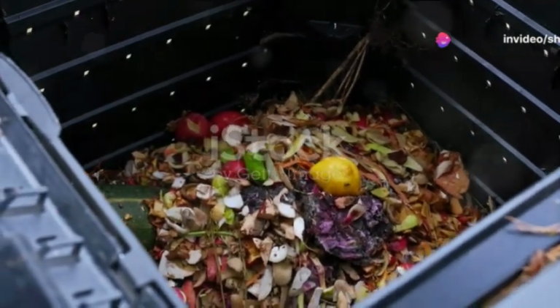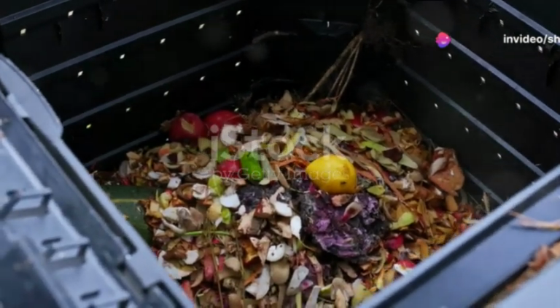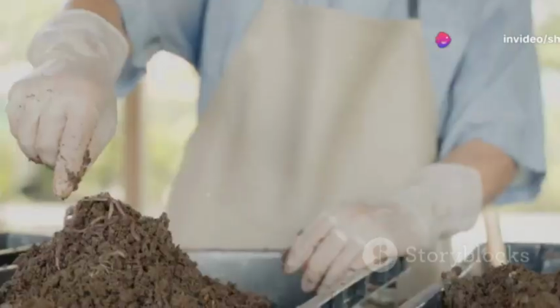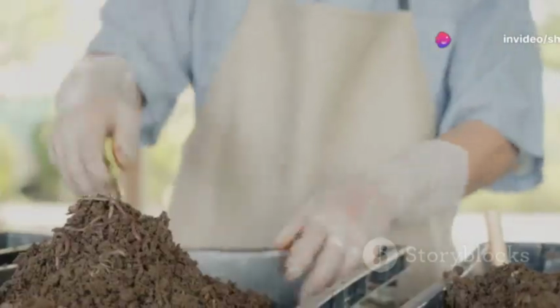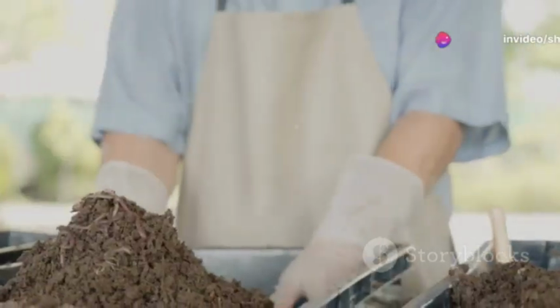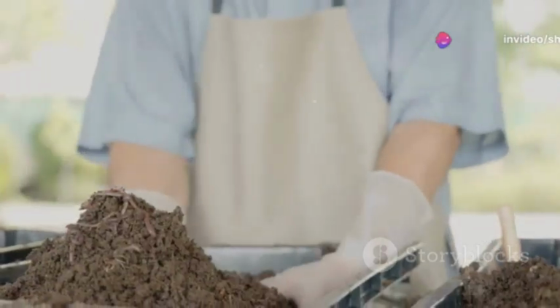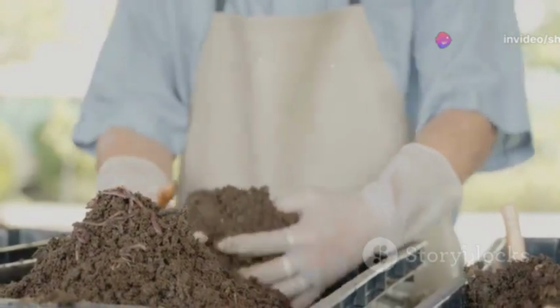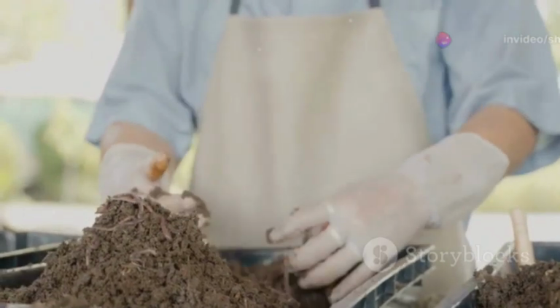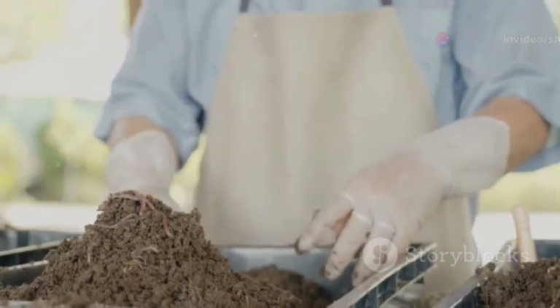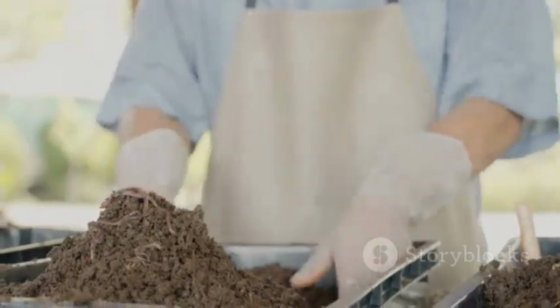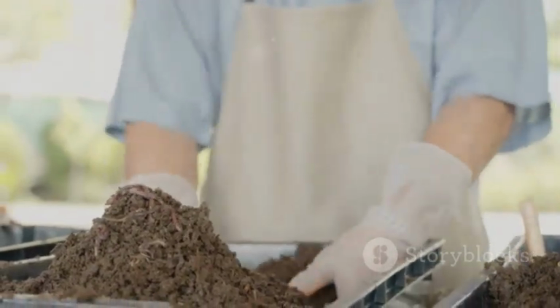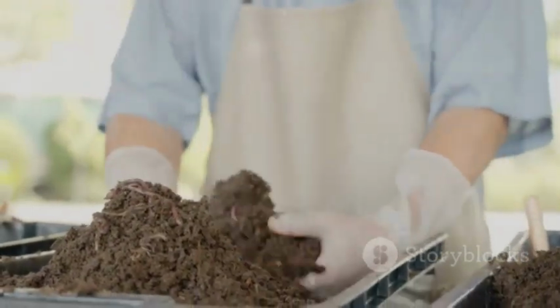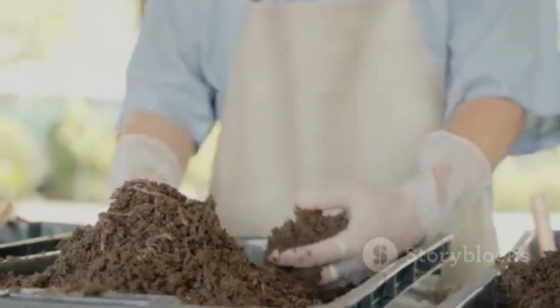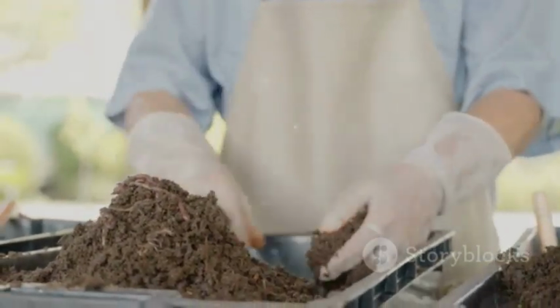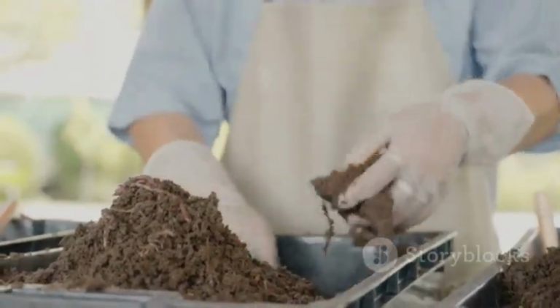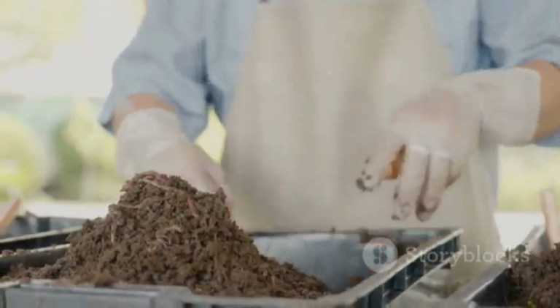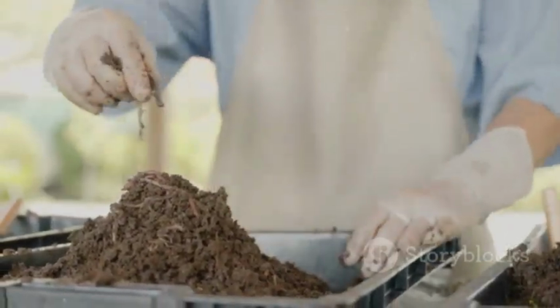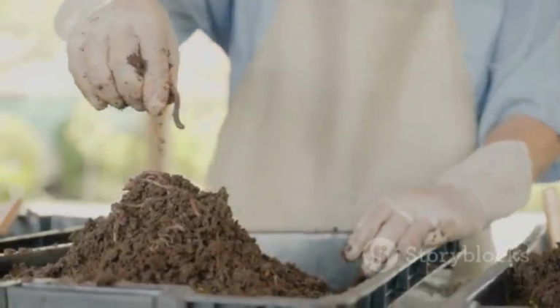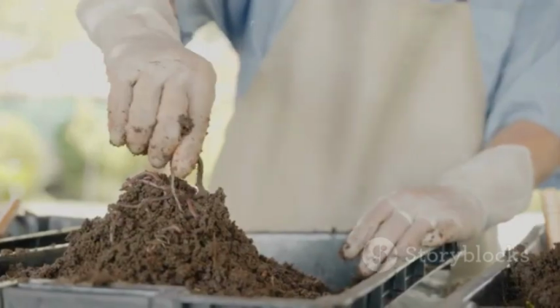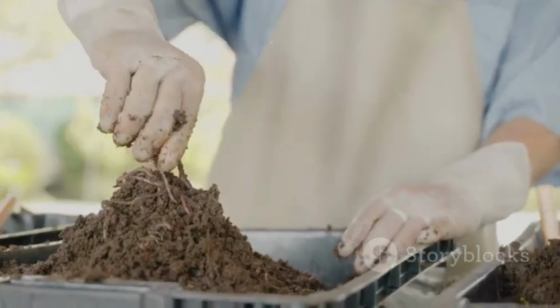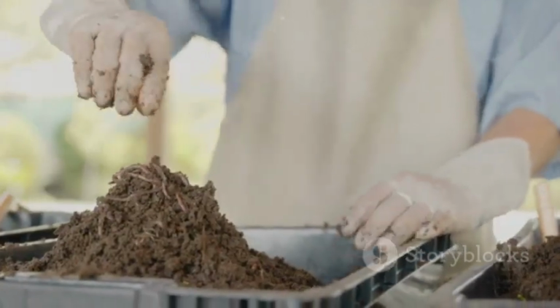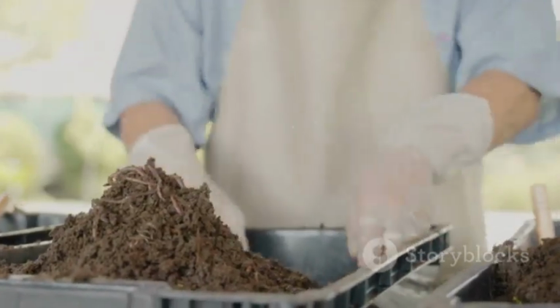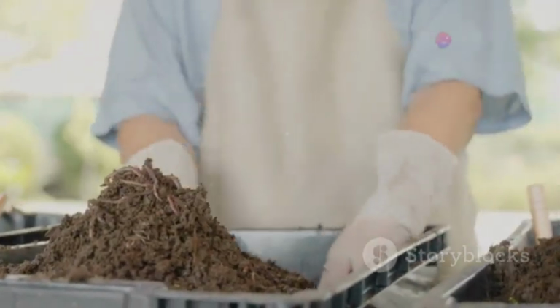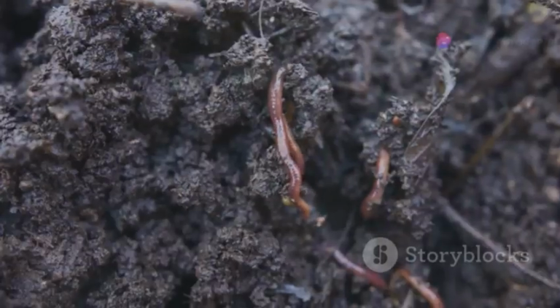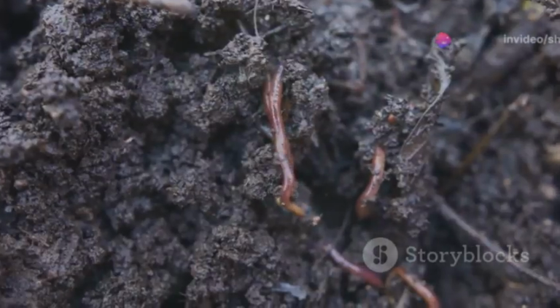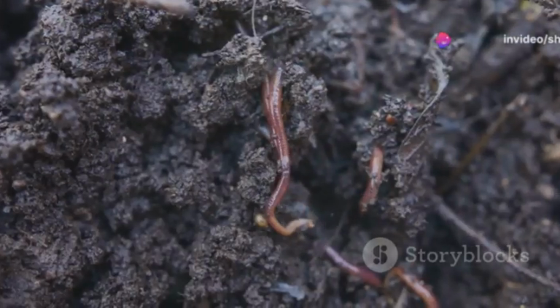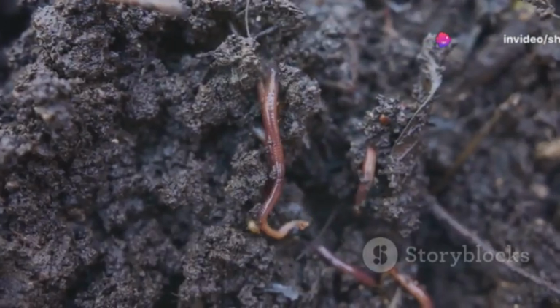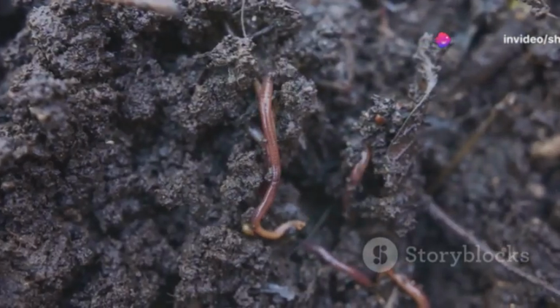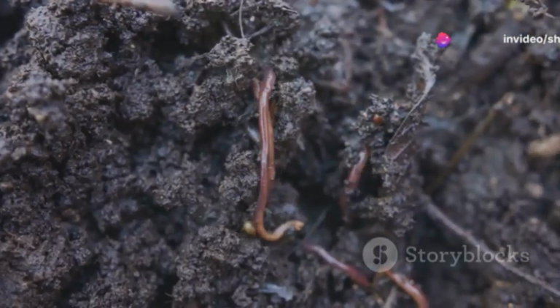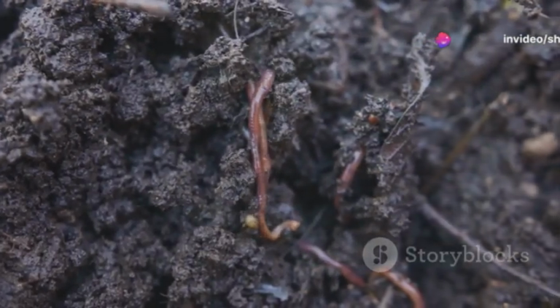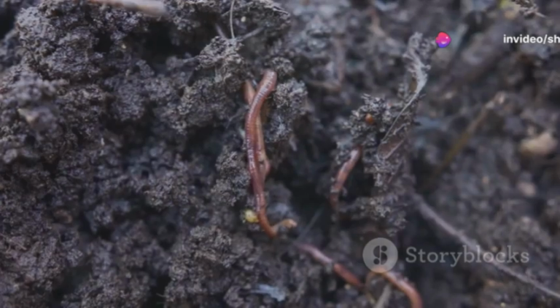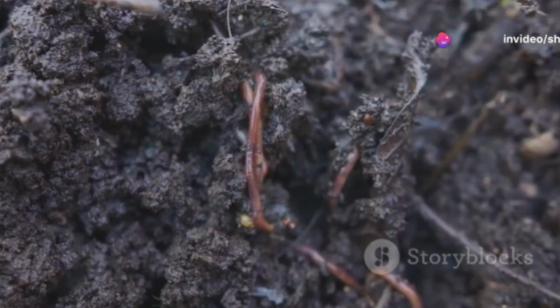Now delve into the intriguing world of vermicomposting, a simple yet effective process involving the breakdown of organic waste through the action of worms. Earthworms, to be precise, are the stars of this eco-friendly show.